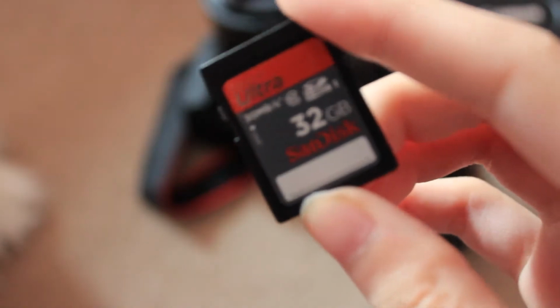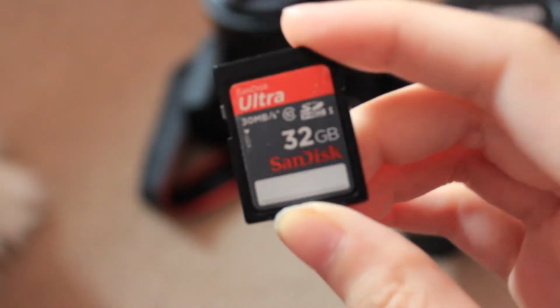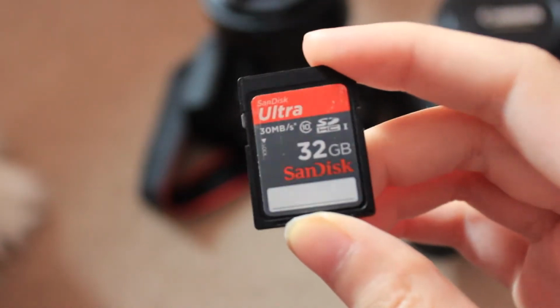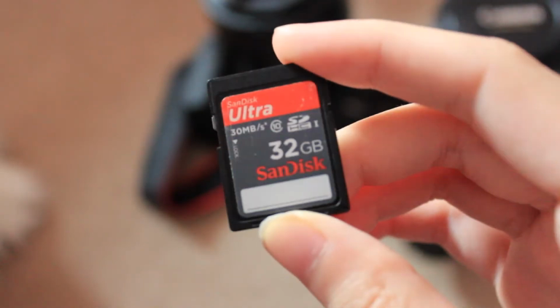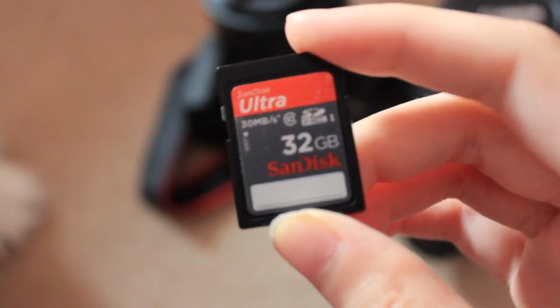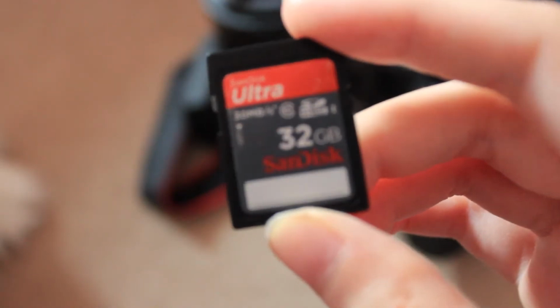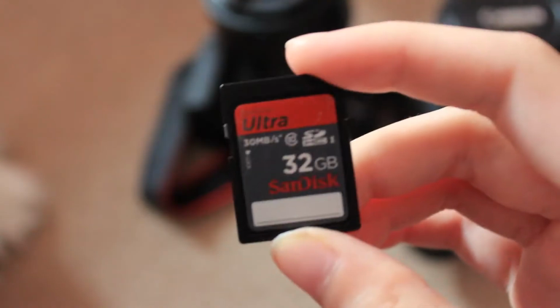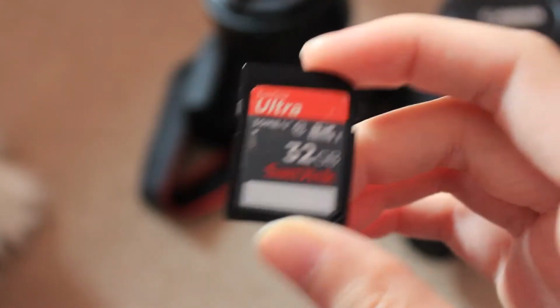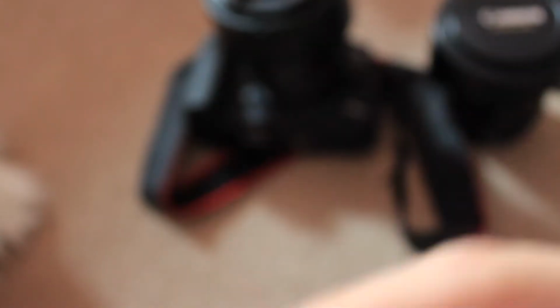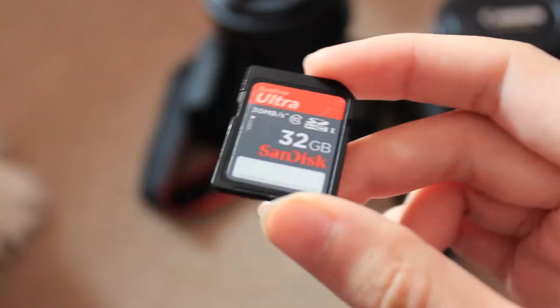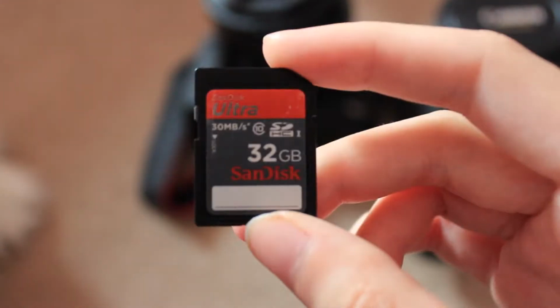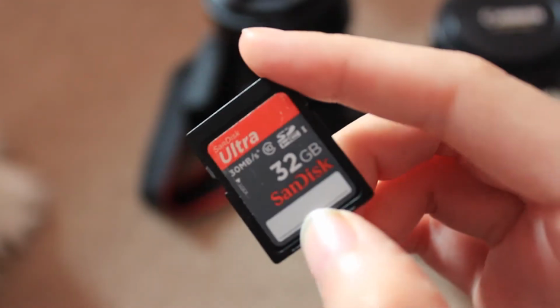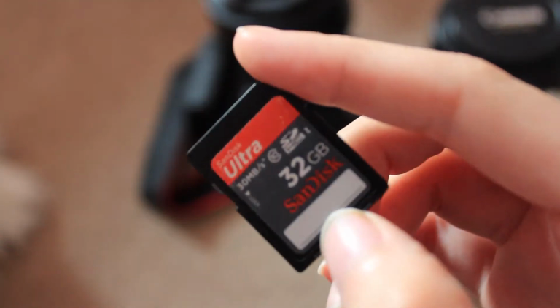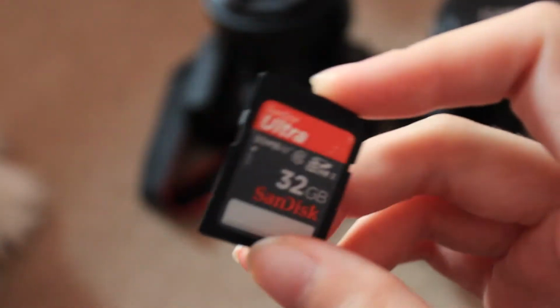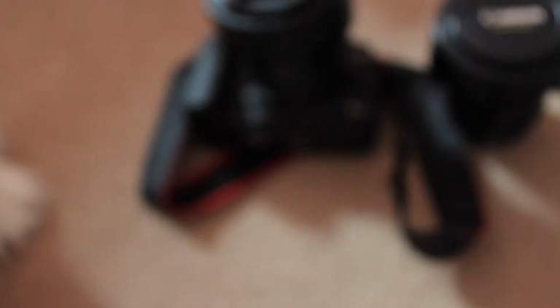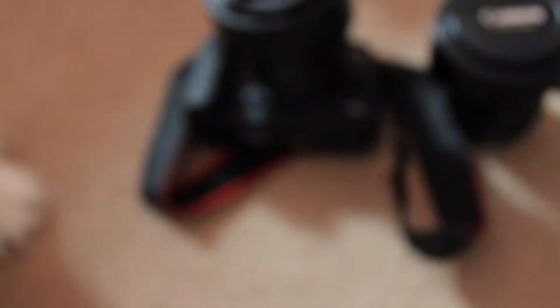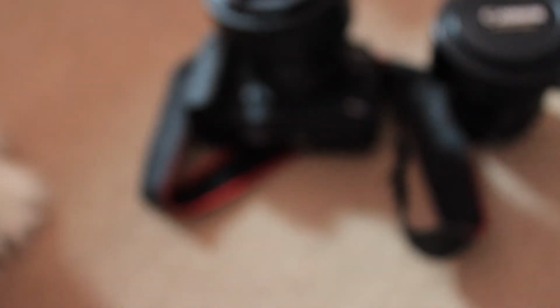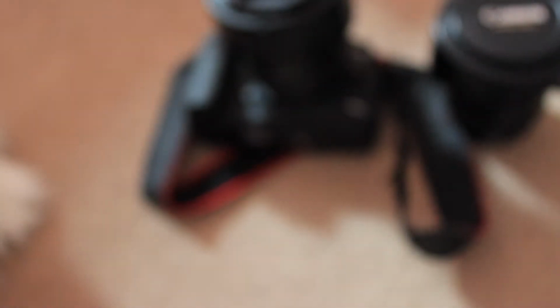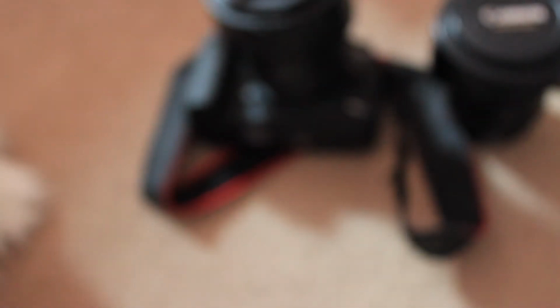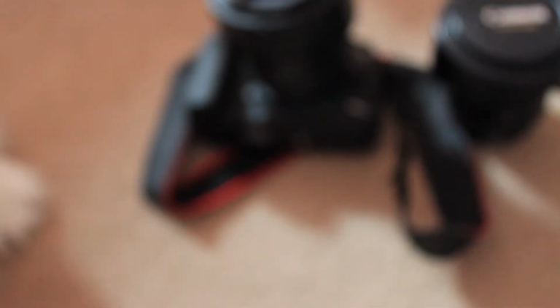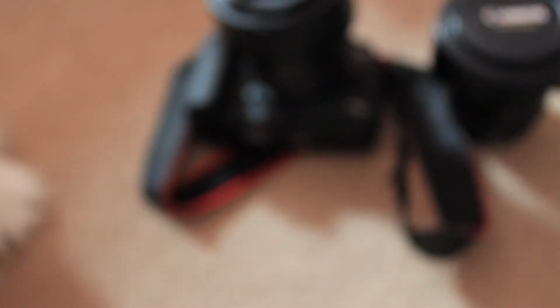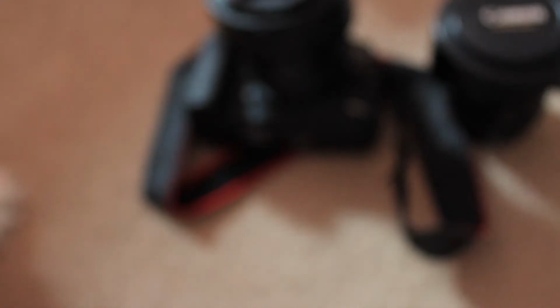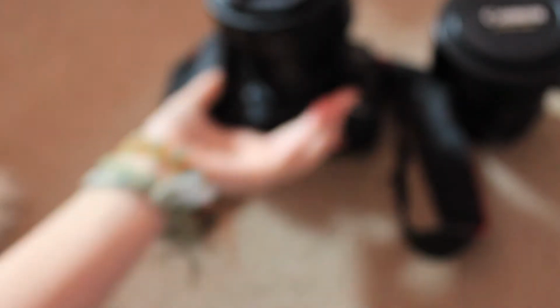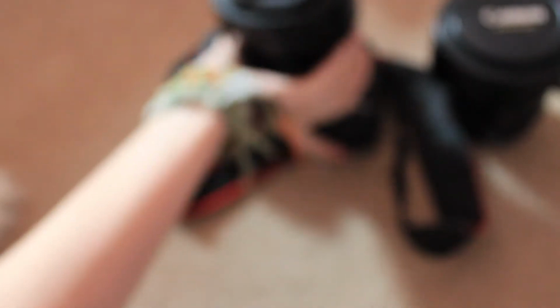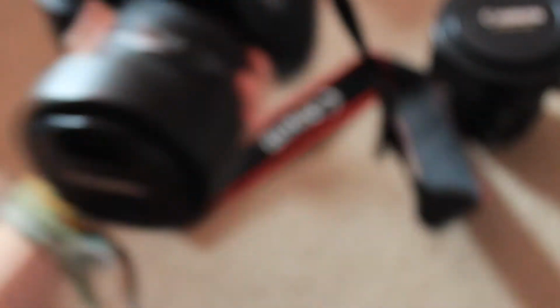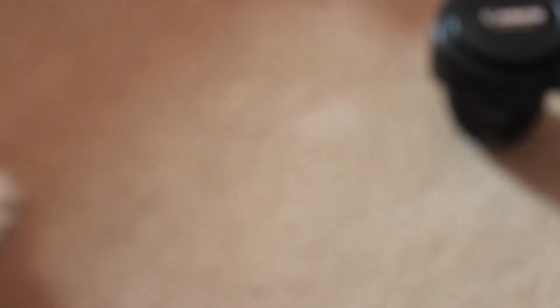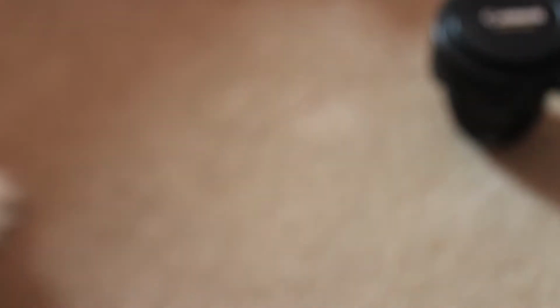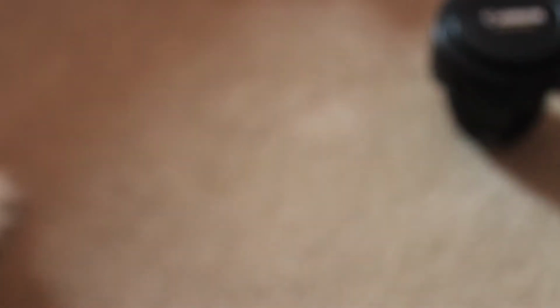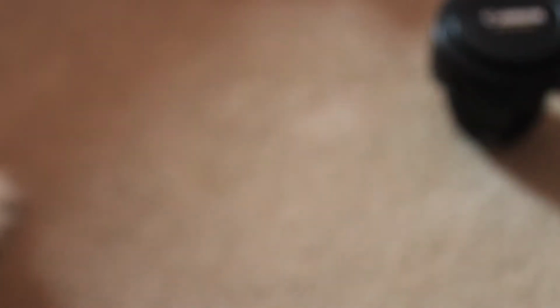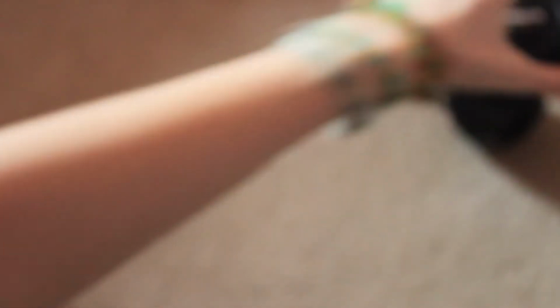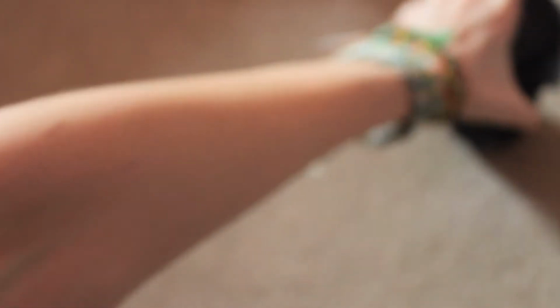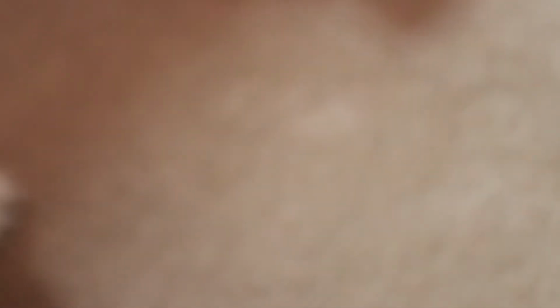I also need four memory cards that are above 8GB. I have a 32GB in my camera right now and another 32GB here, and then a 16GB downstairs. I might have to purchase a fourth, but we'll see how well the 32GB cards go over.